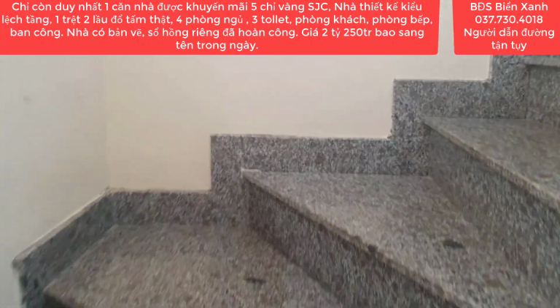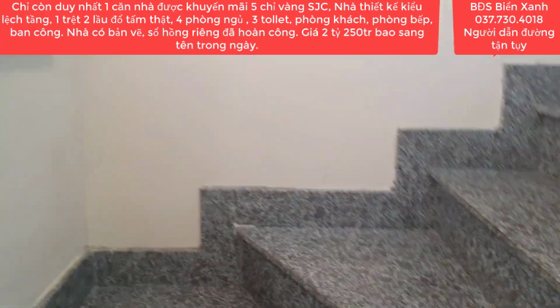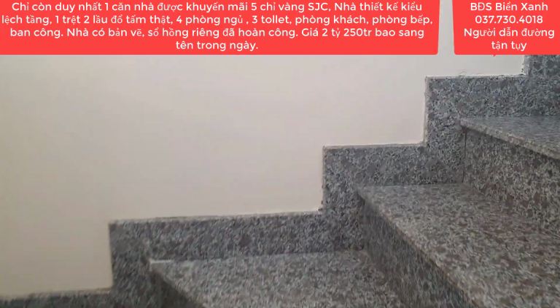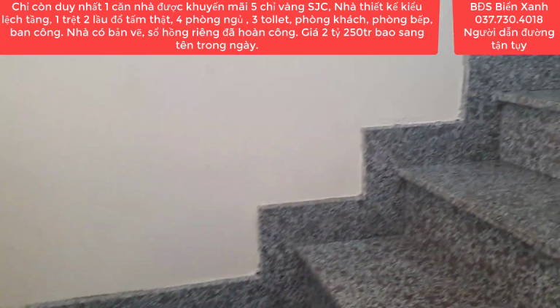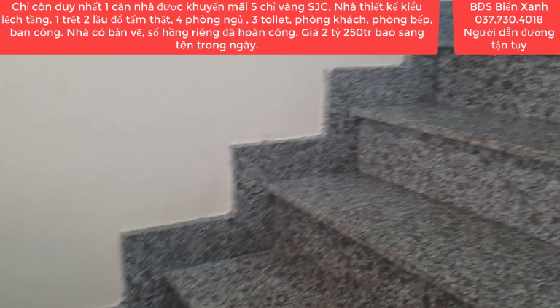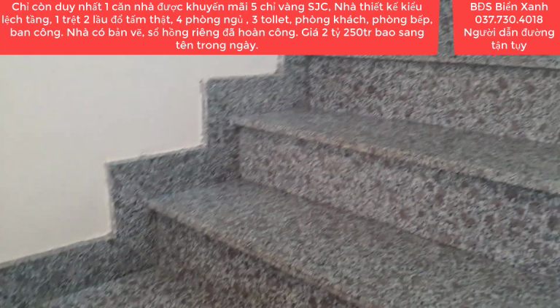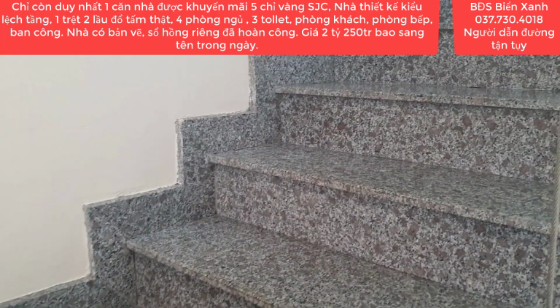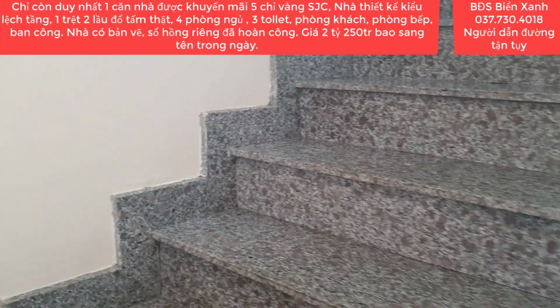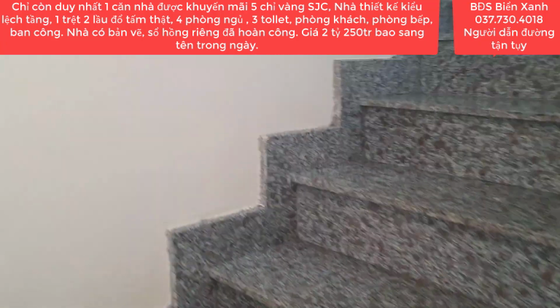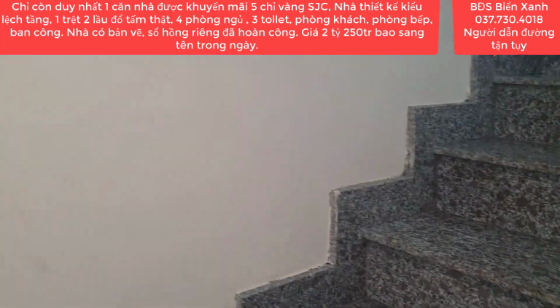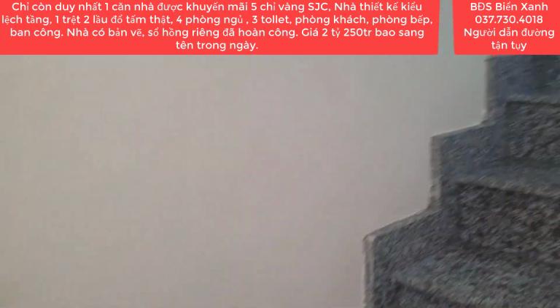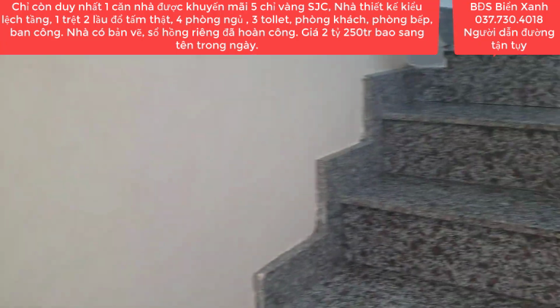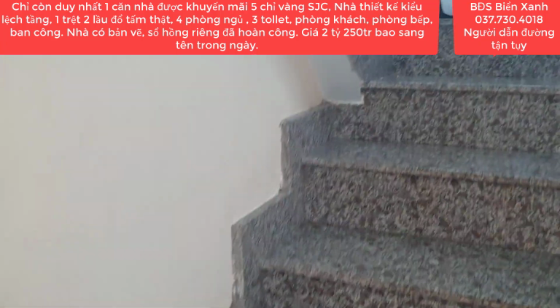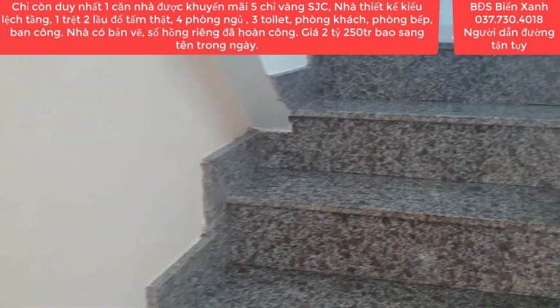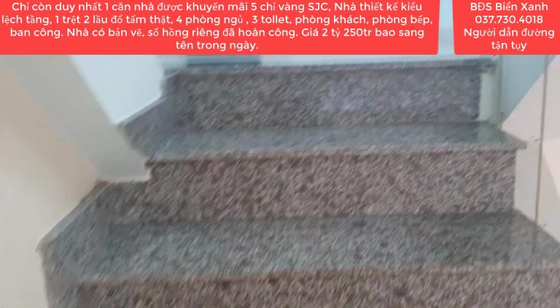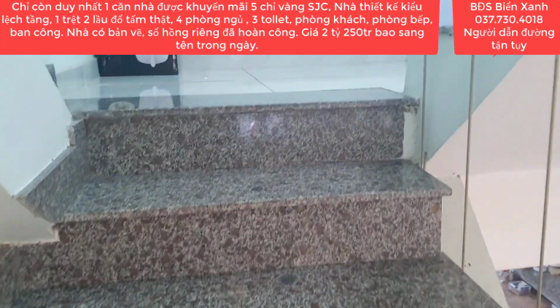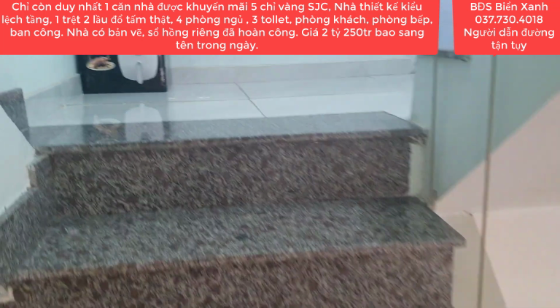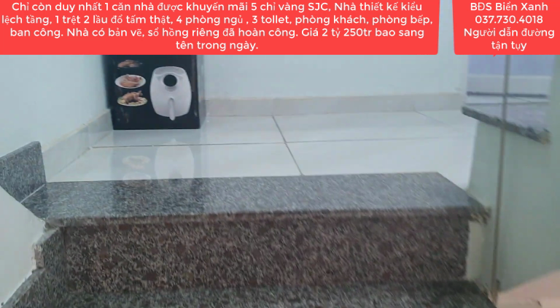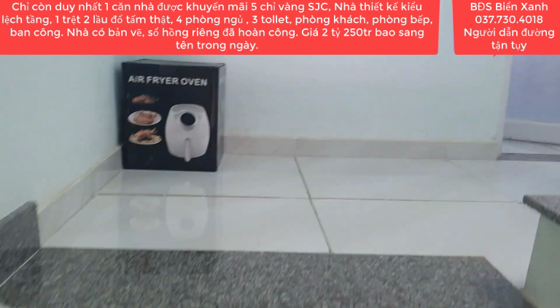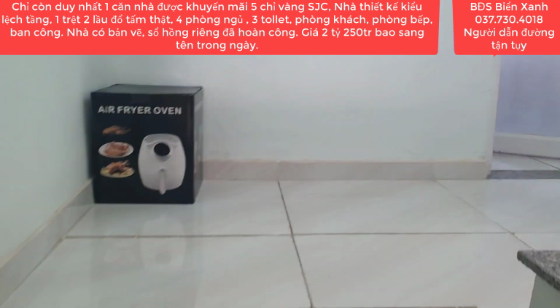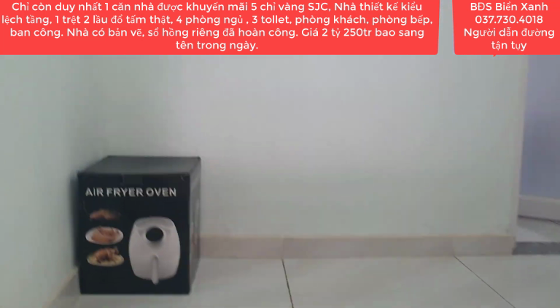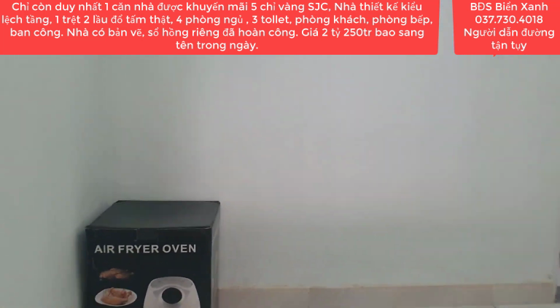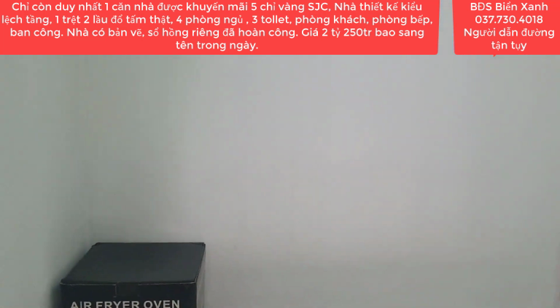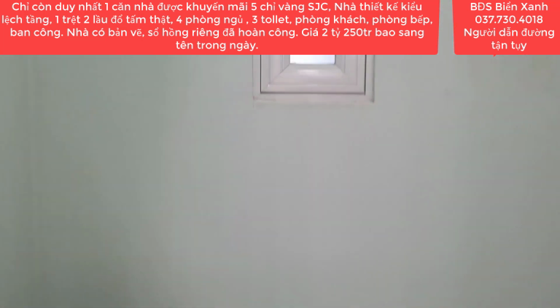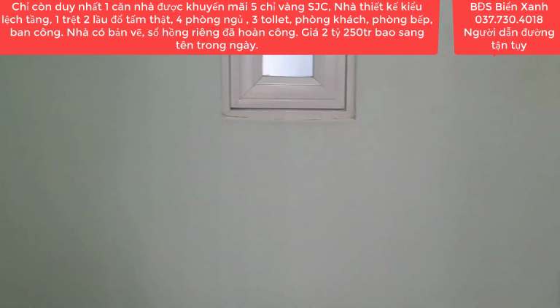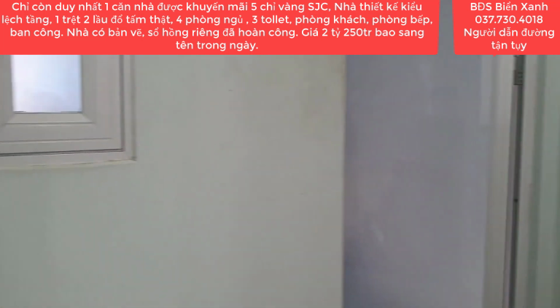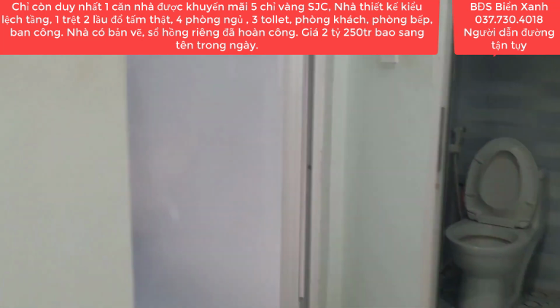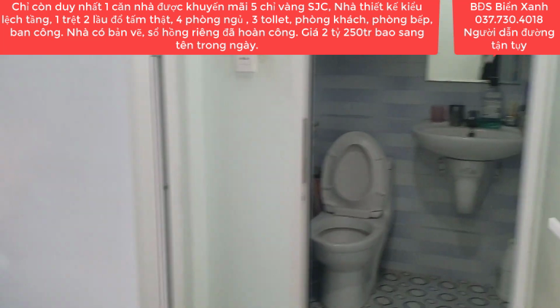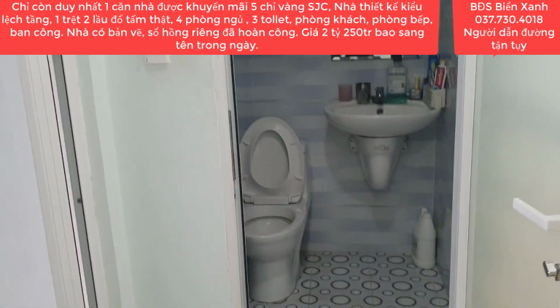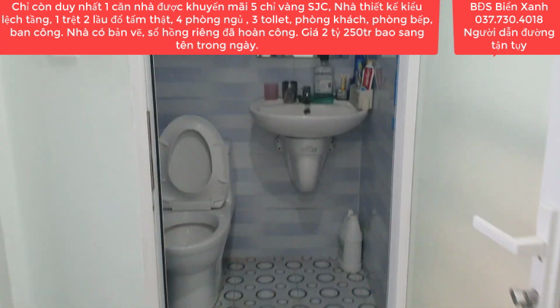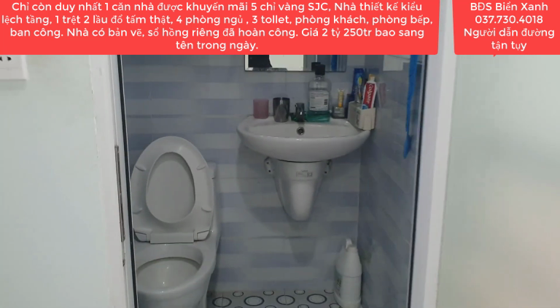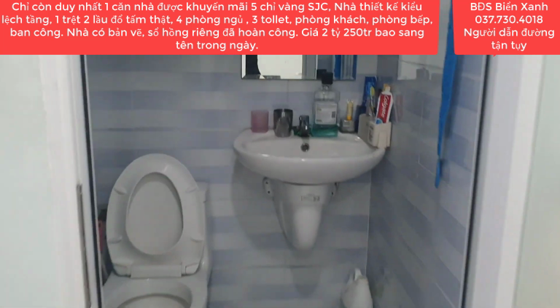Cô chú muốn bán để xoay sở công việc khác. Do lớn tuổi rồi cũng có nhiều nhà quá, và nhà tới 1 trệt 2 lầu nên dọn dẹp cũng khá là cực. Đây là nhà xây lệch tầng quý anh chị nhé.